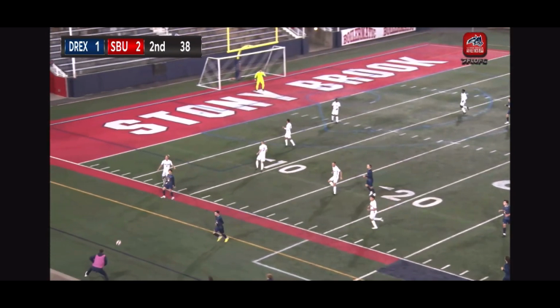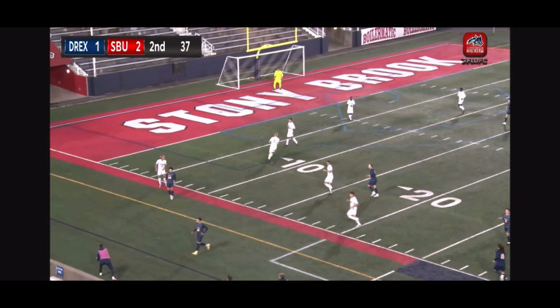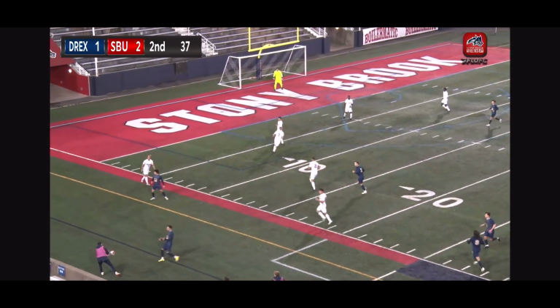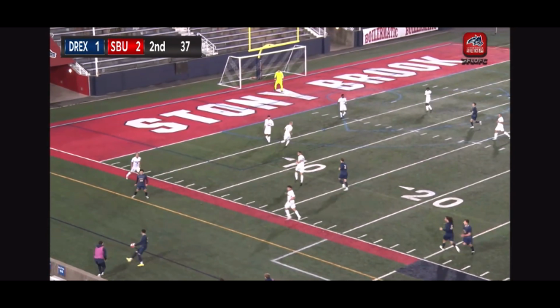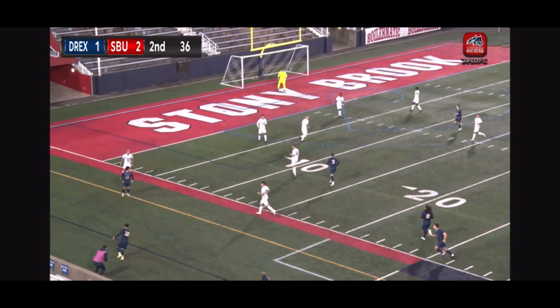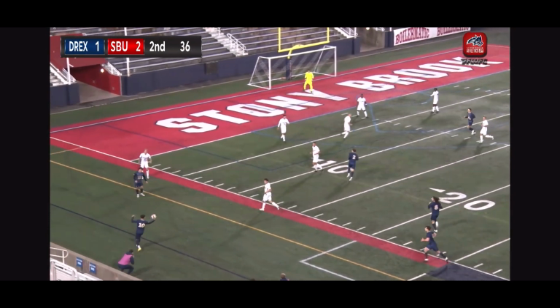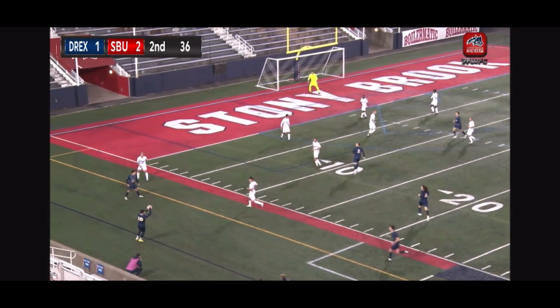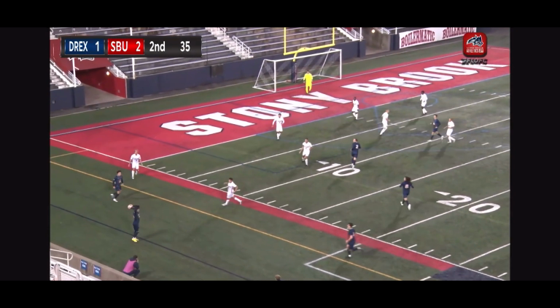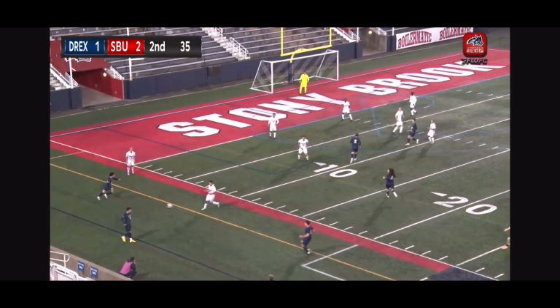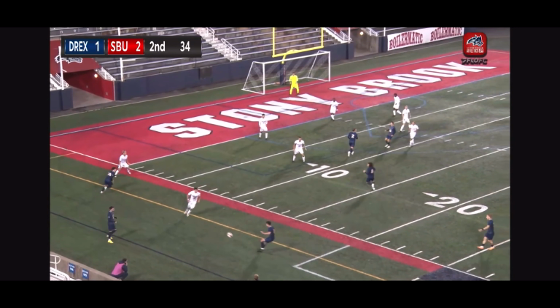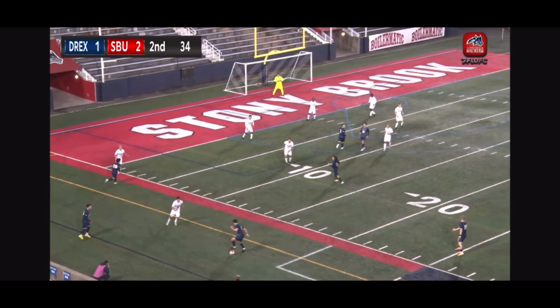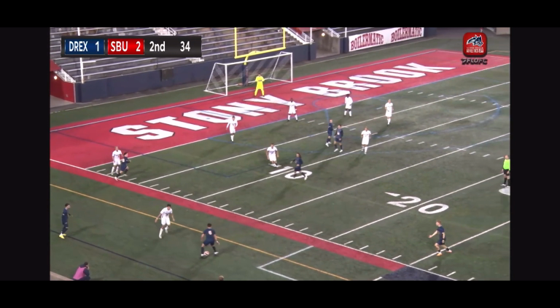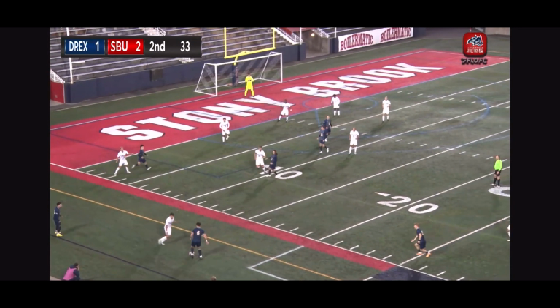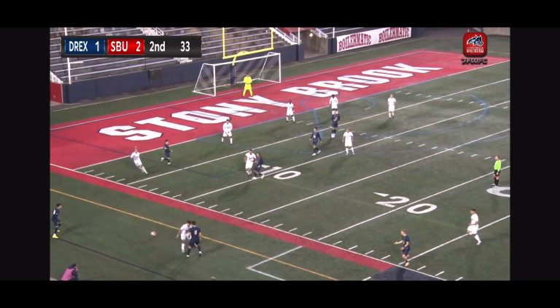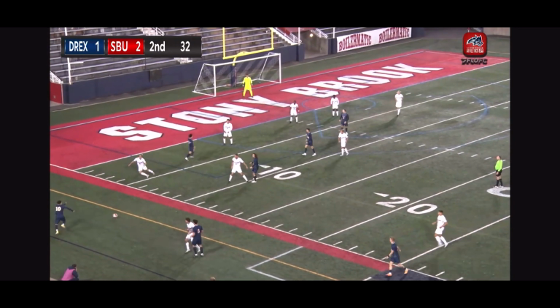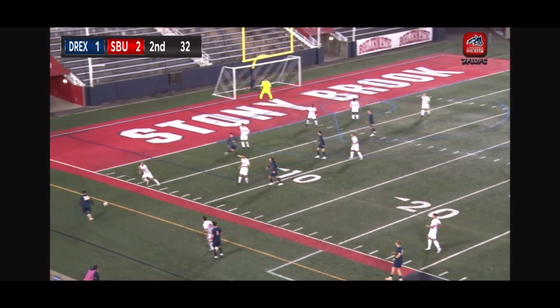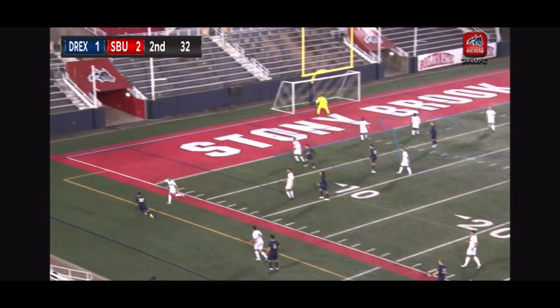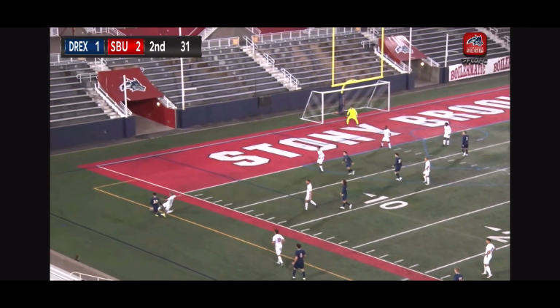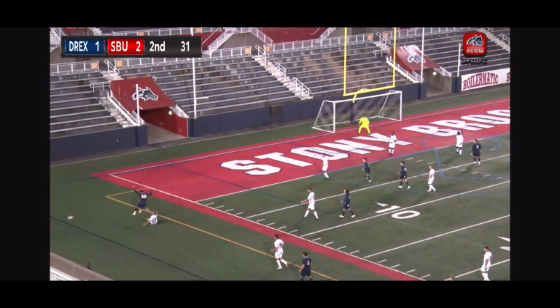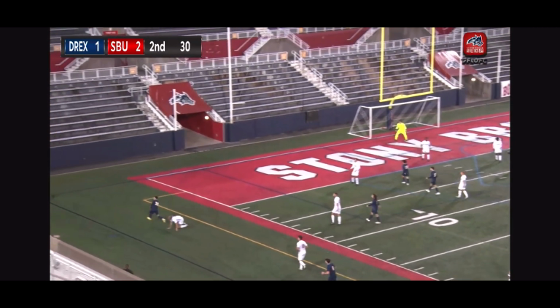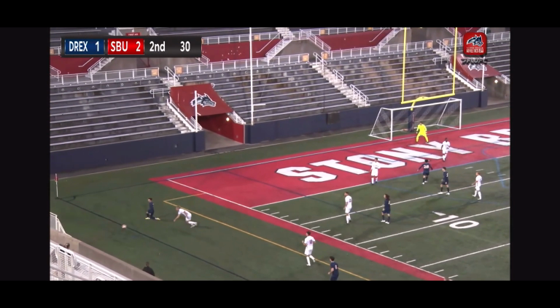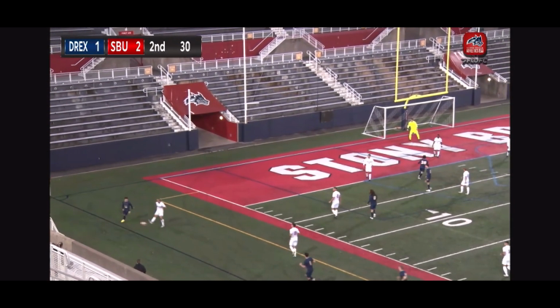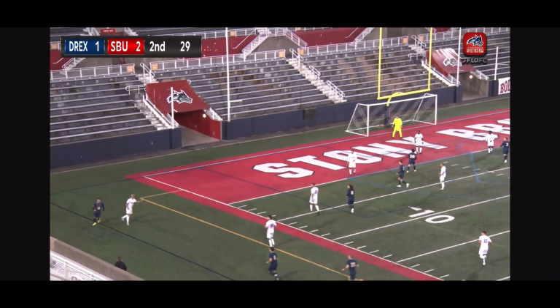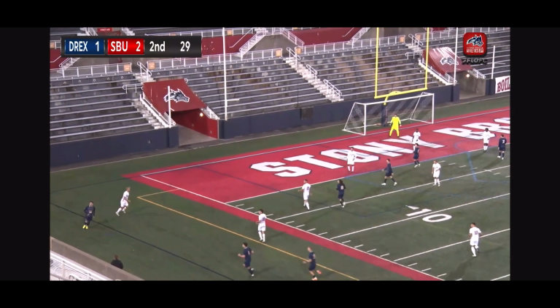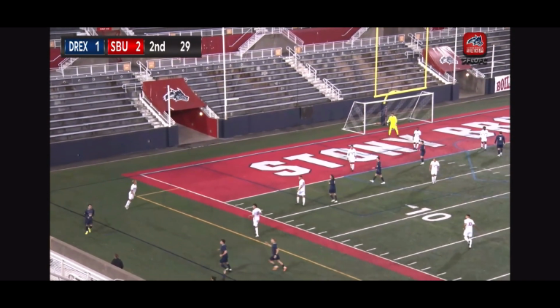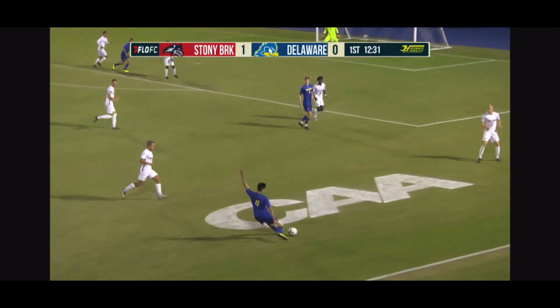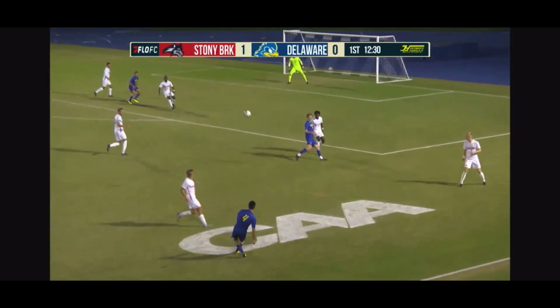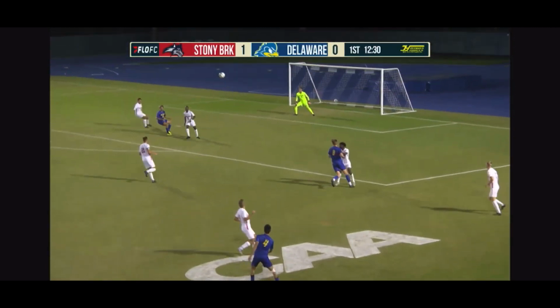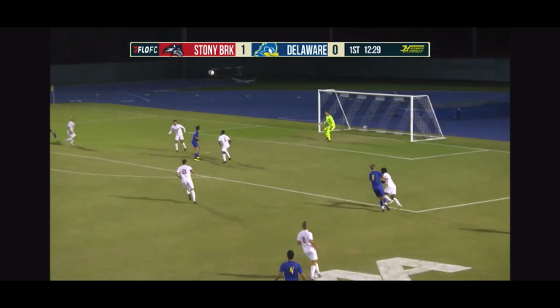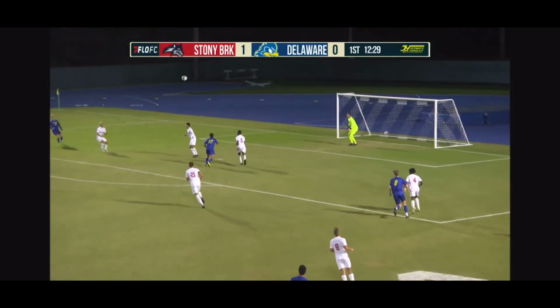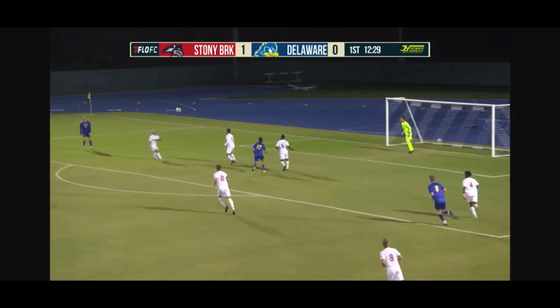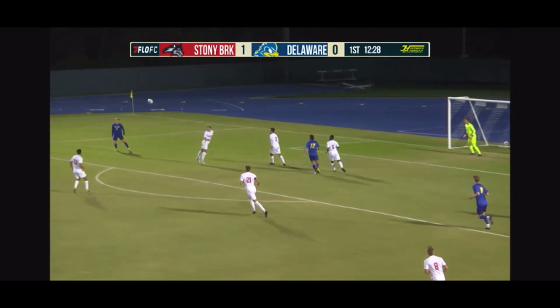Headed out of play by Jelicic. Throw in for Drexel, Vaccaro takes it quickly. Sliding challenge made by Jelicic. Stony Brook substitution on the way.